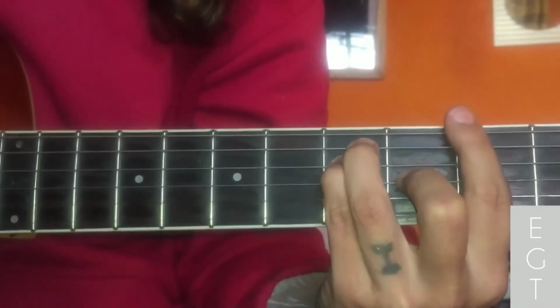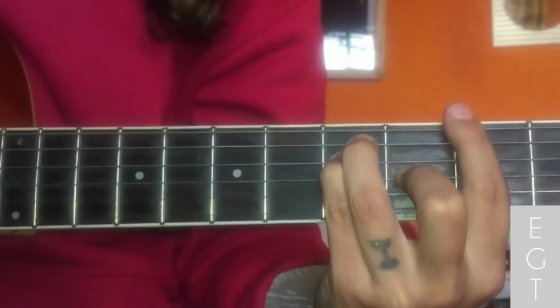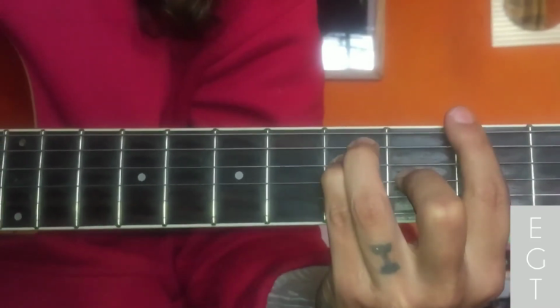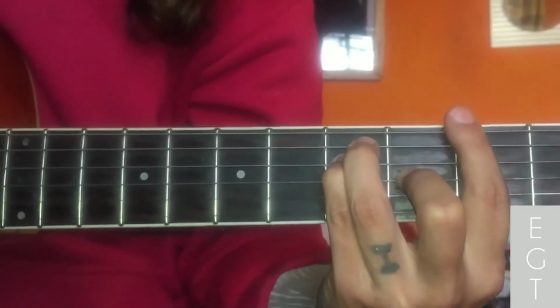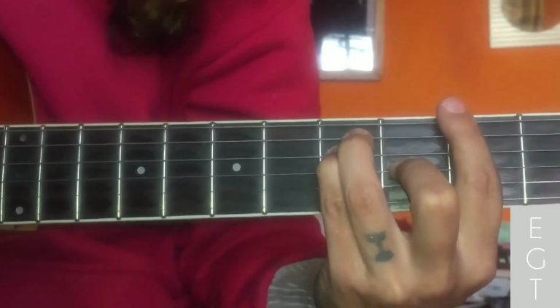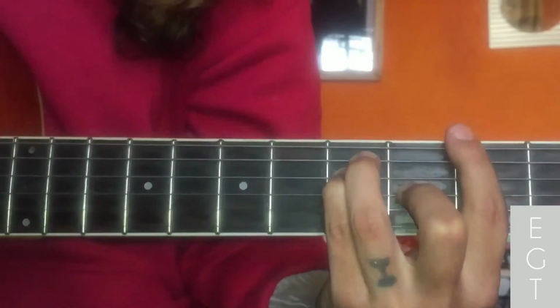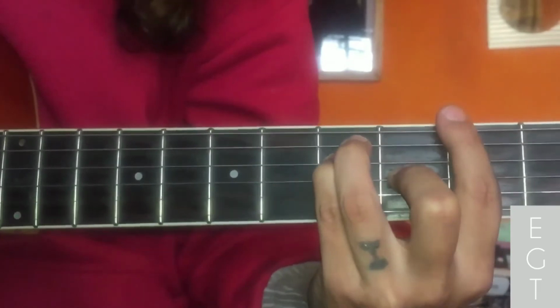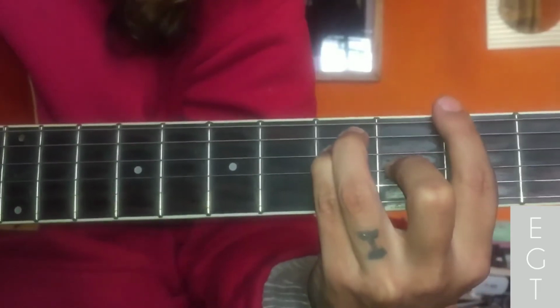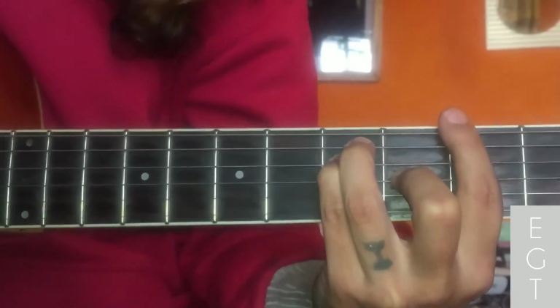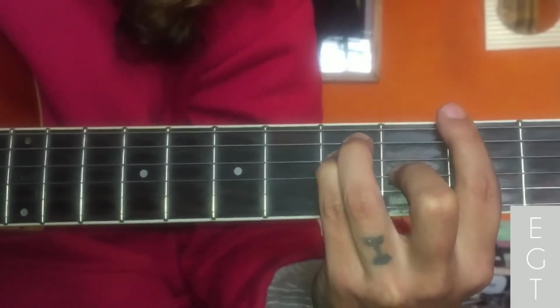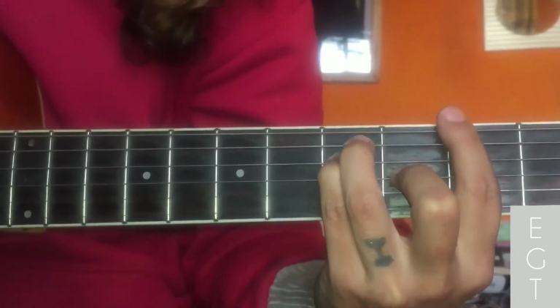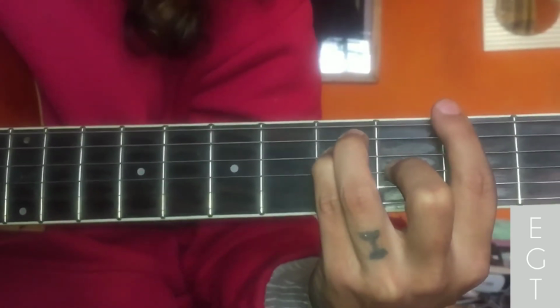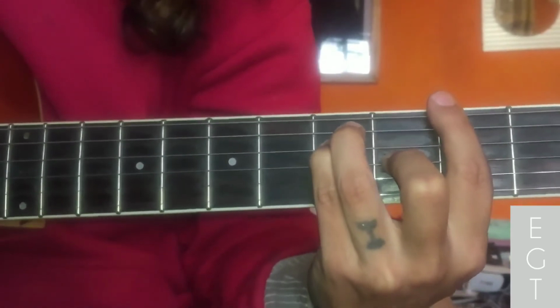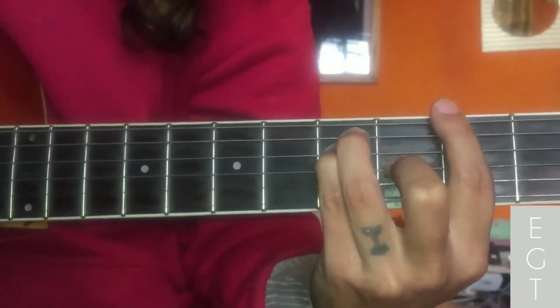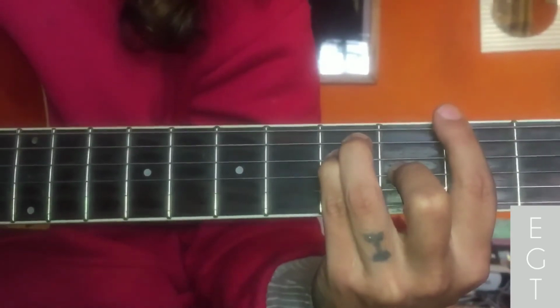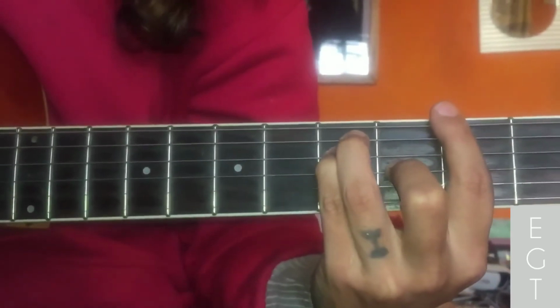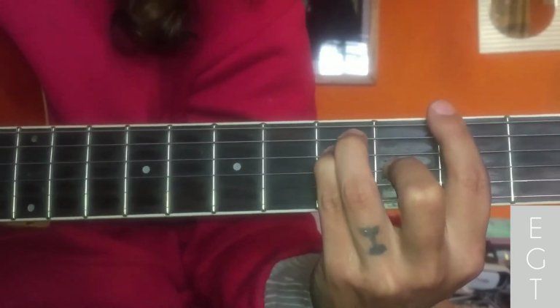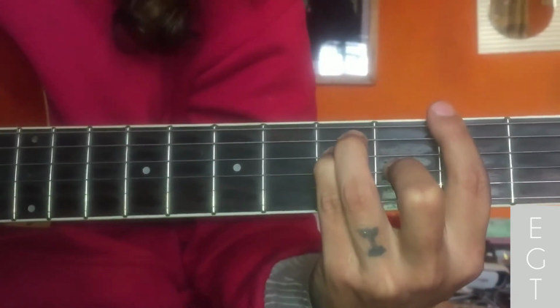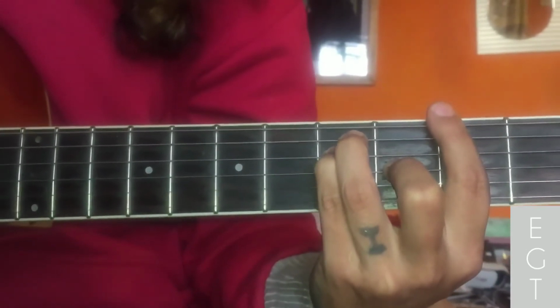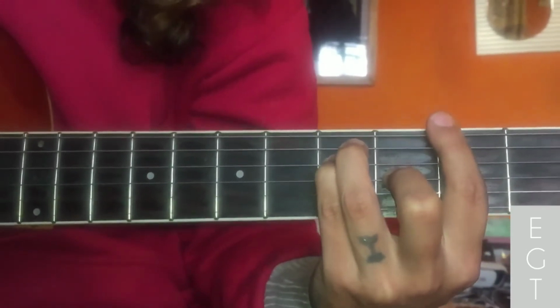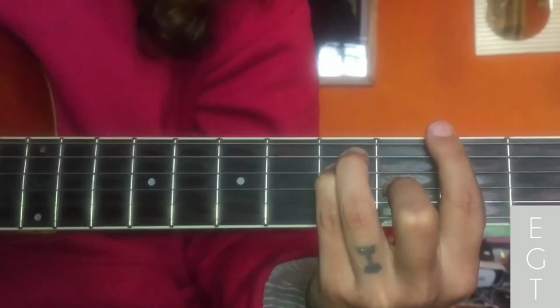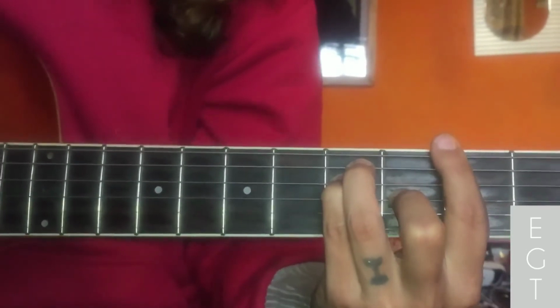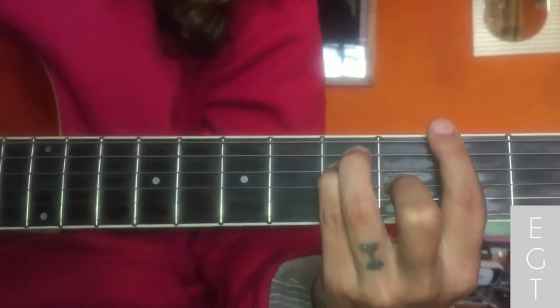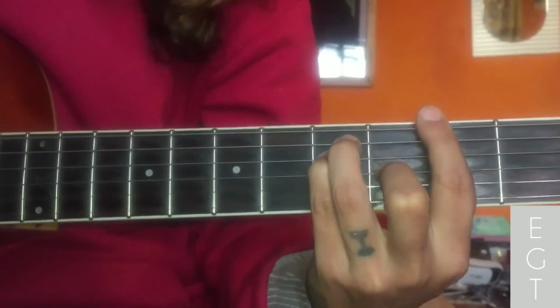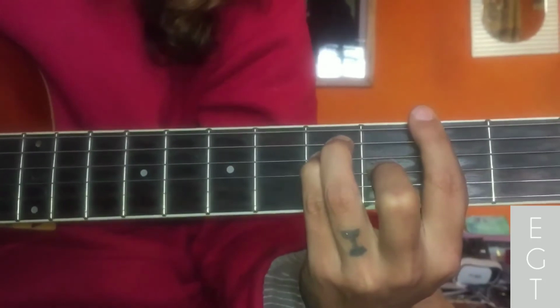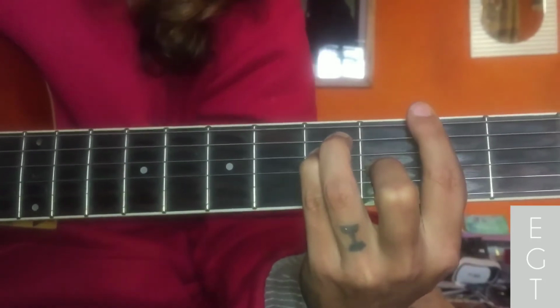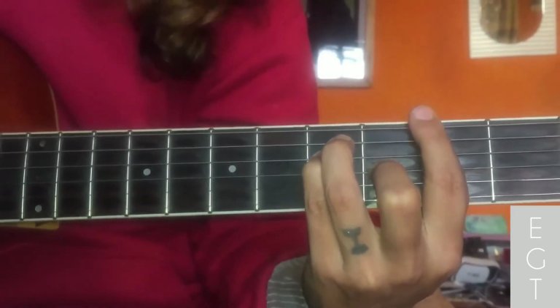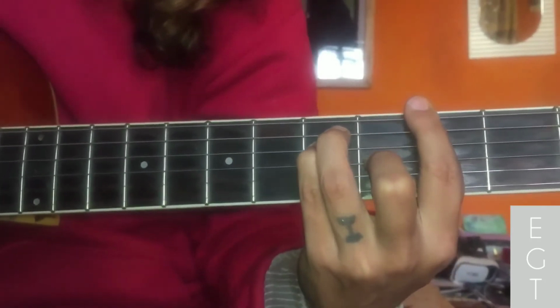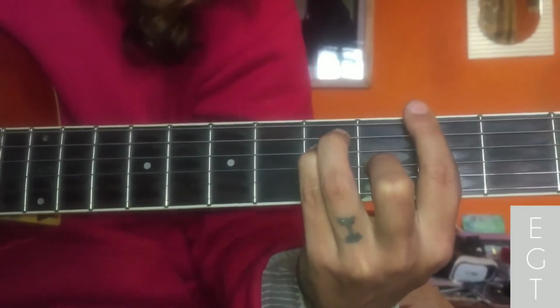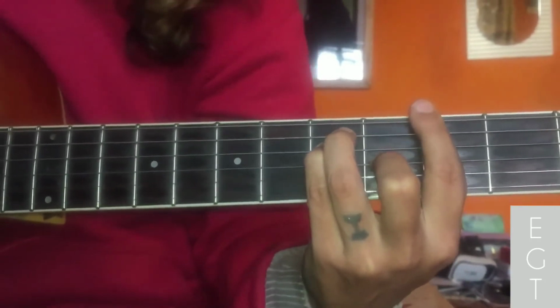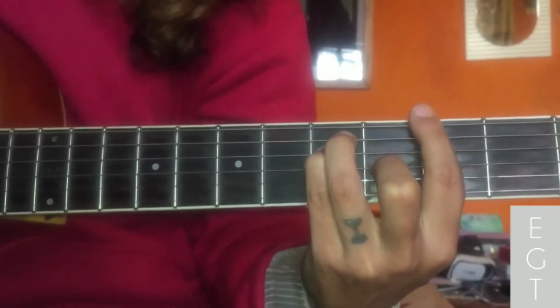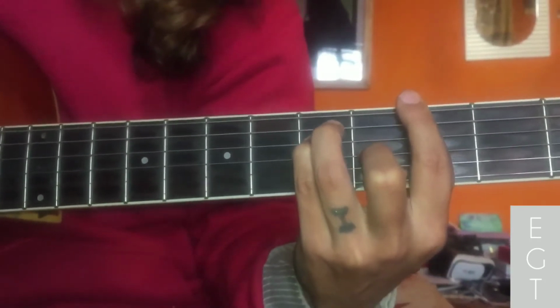Namaskar and welcome to Deepstone. This is how we show you the song by the band Blackheart. This is the intro.